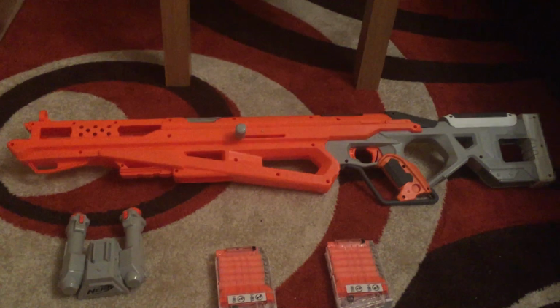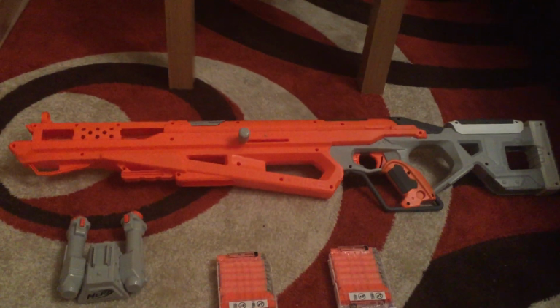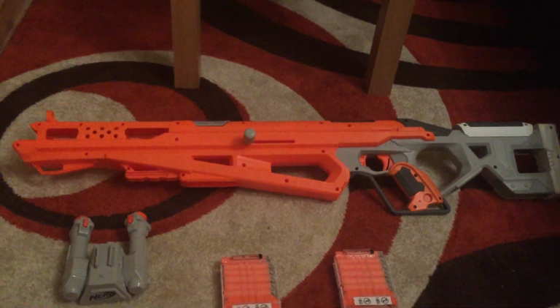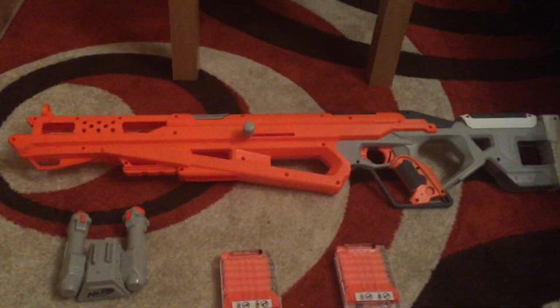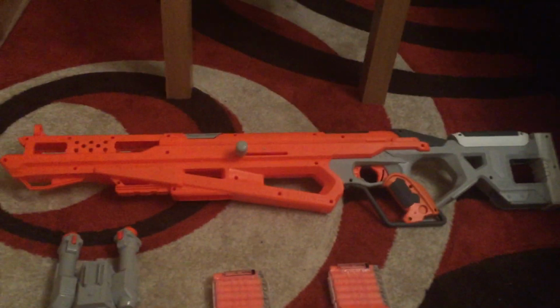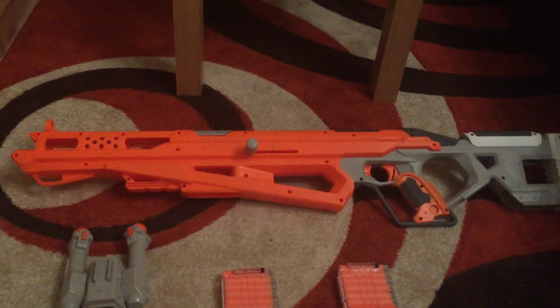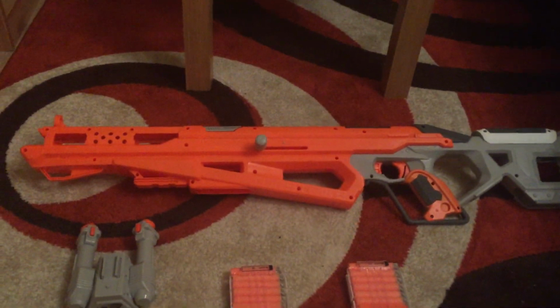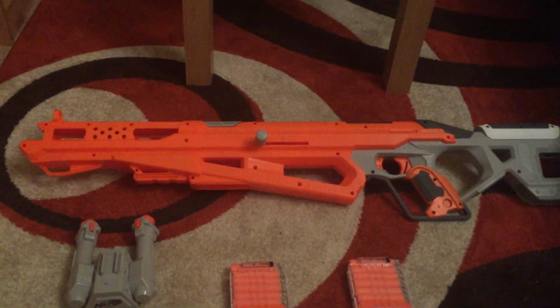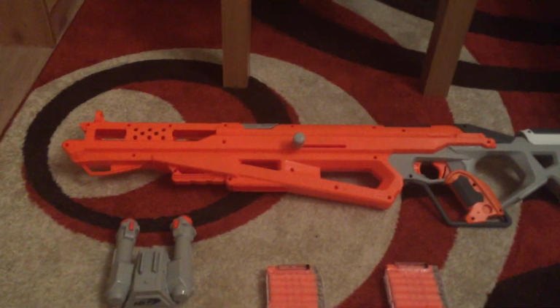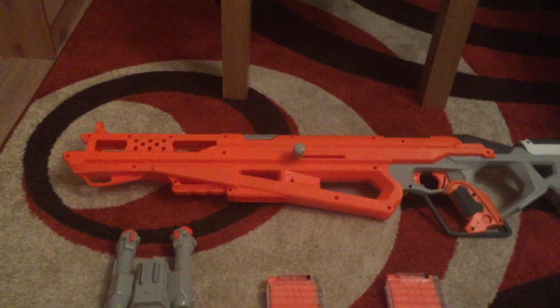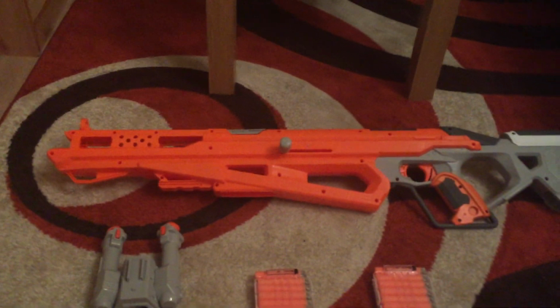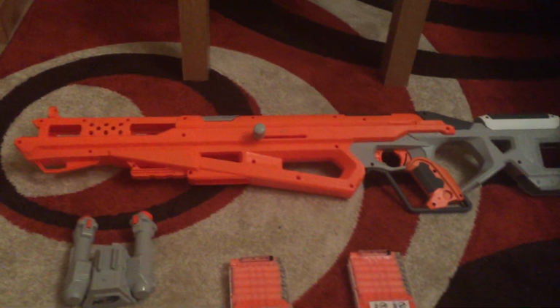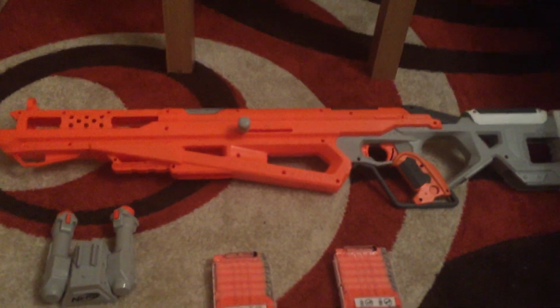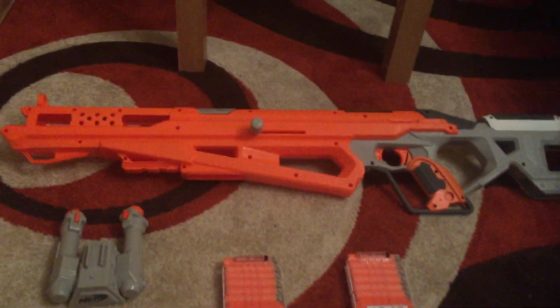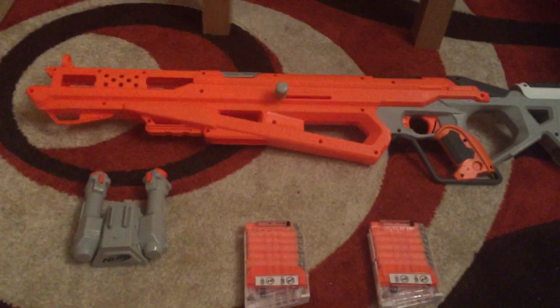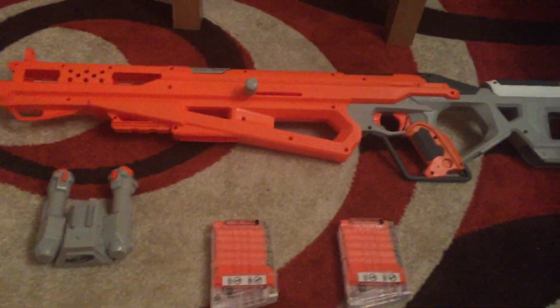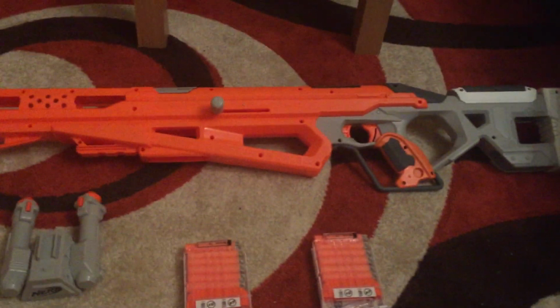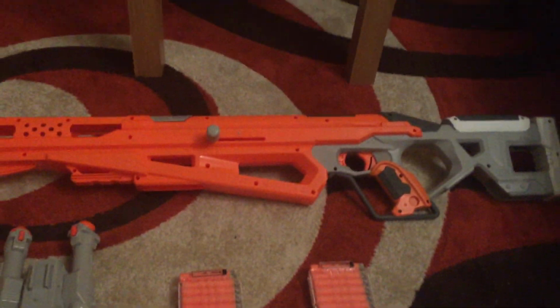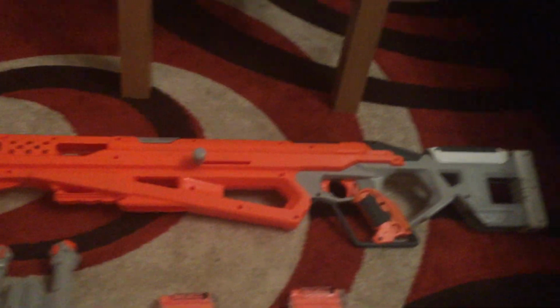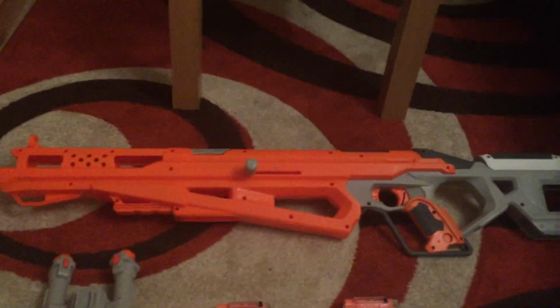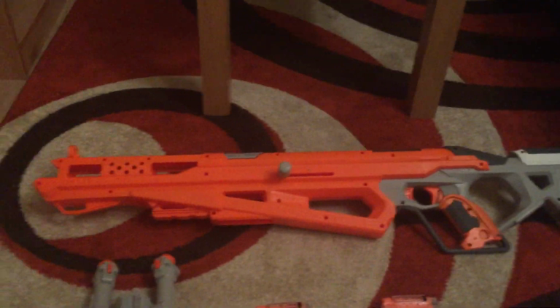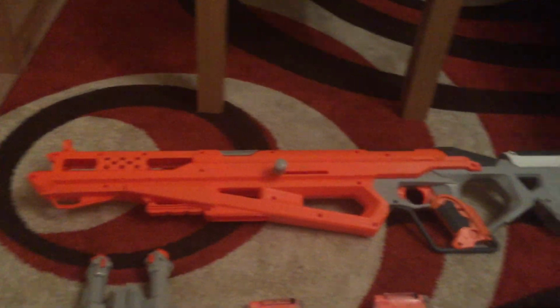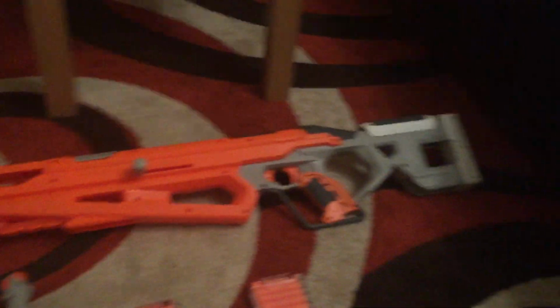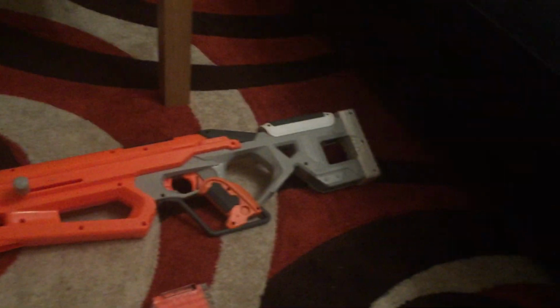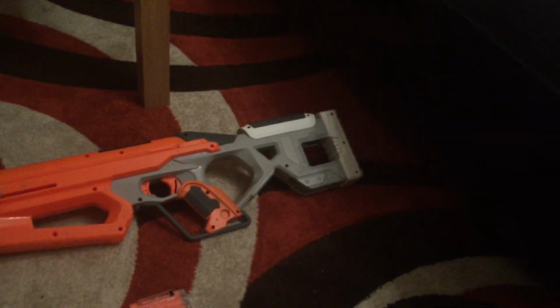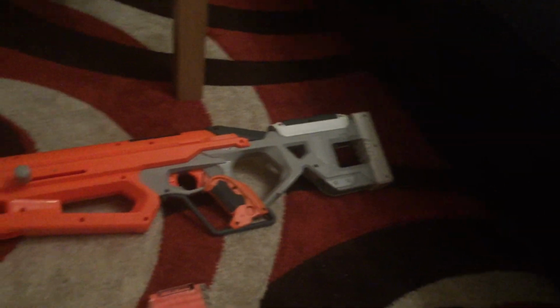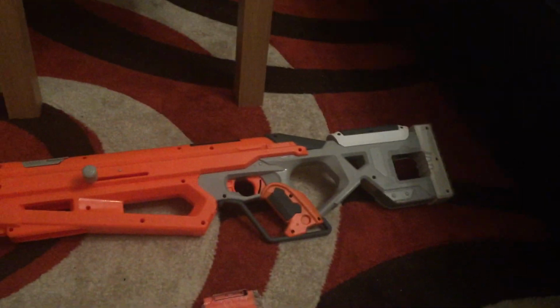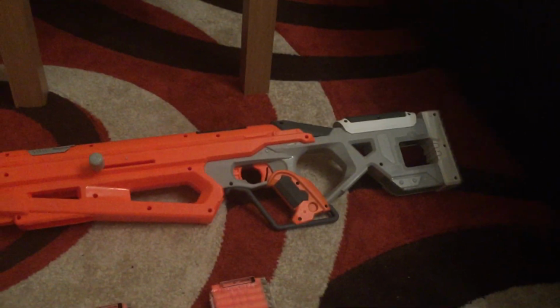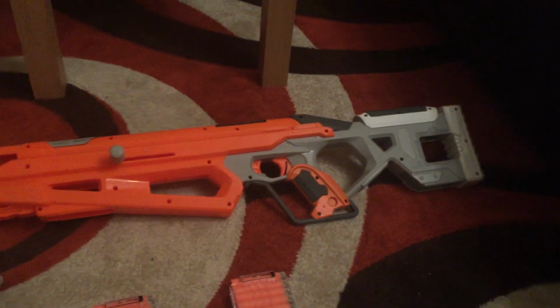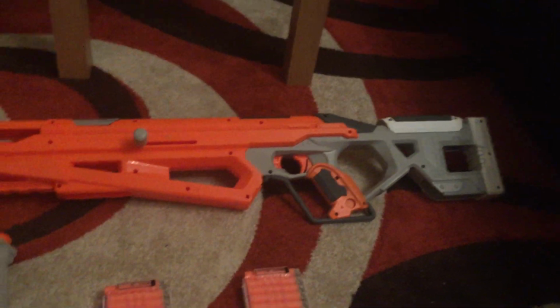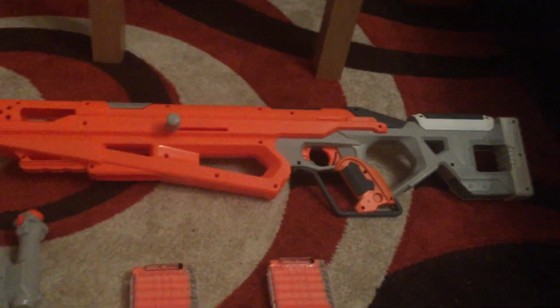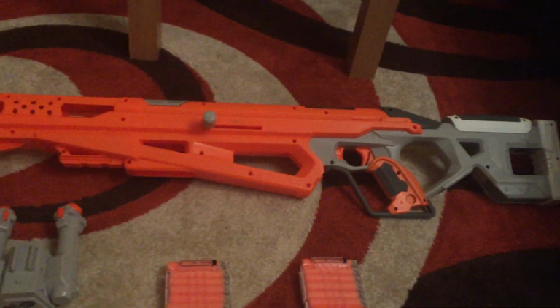Hello YouTube, this is Nerf of that. I come with a review of the Nerf Accustrike Raptor Strike. As you can see, the Raptor Strike is the biggest Accustrike in the line so far.